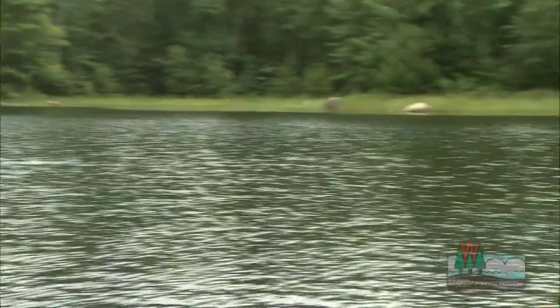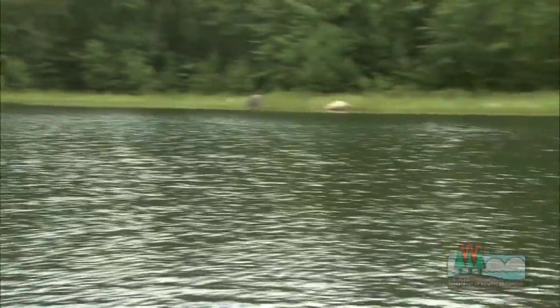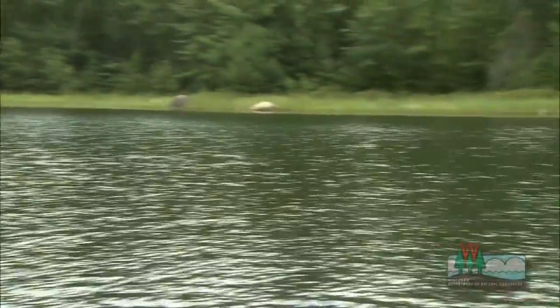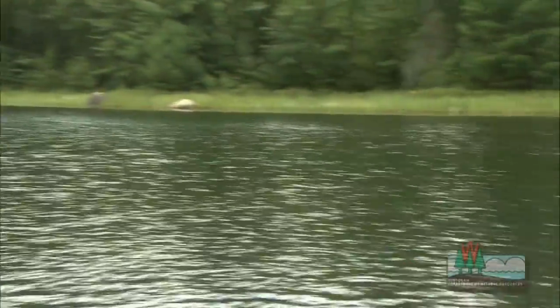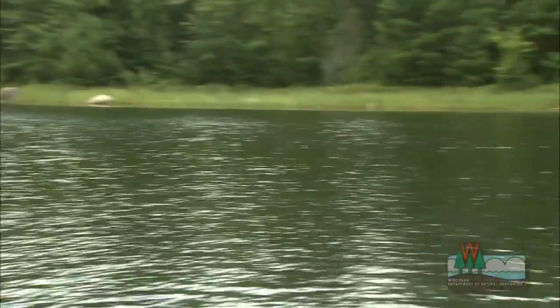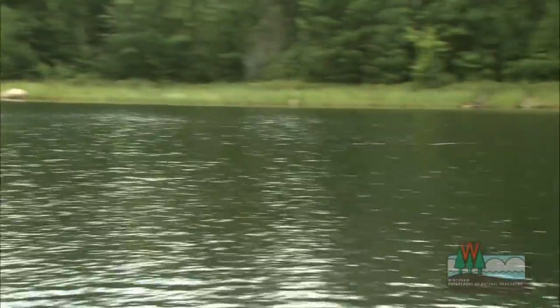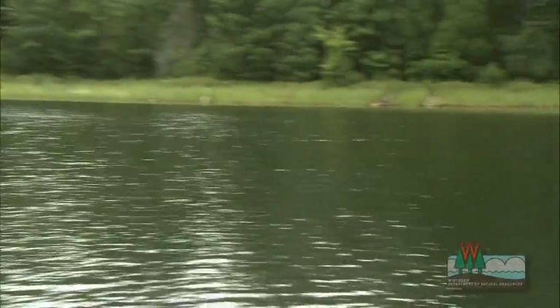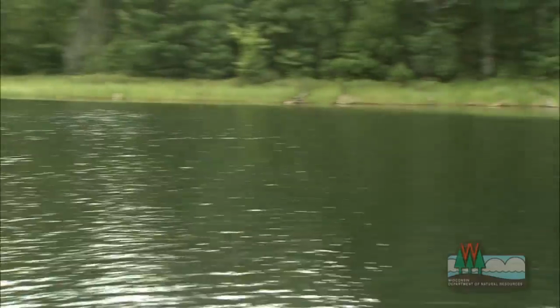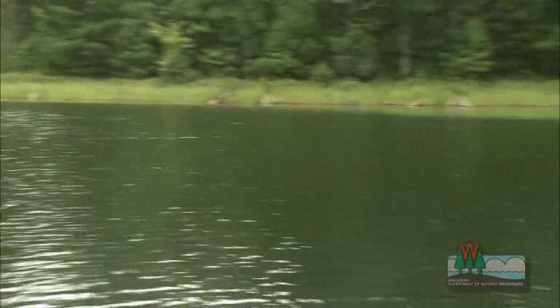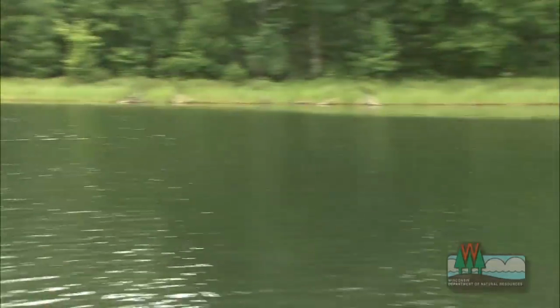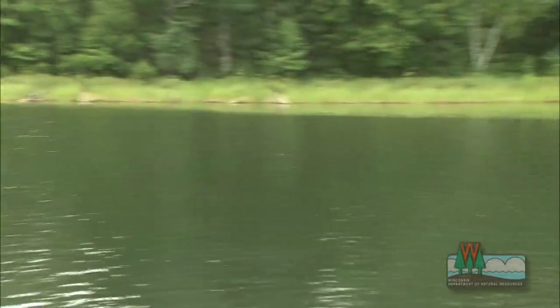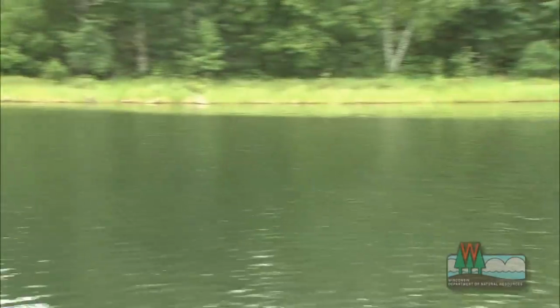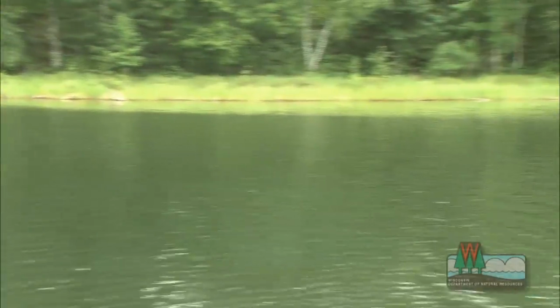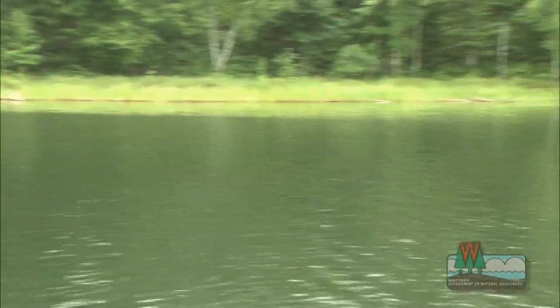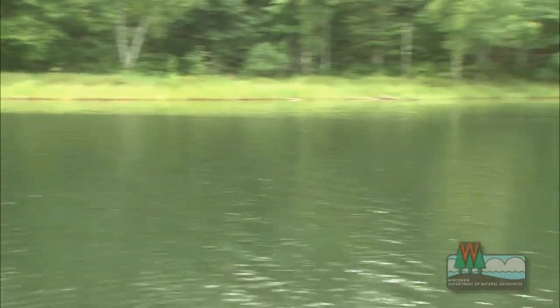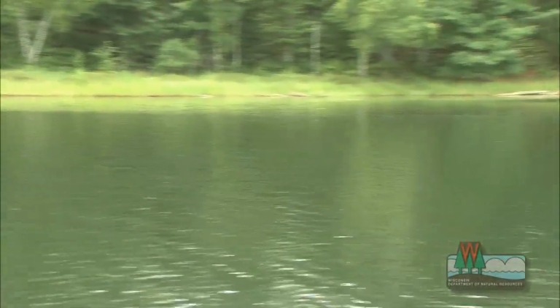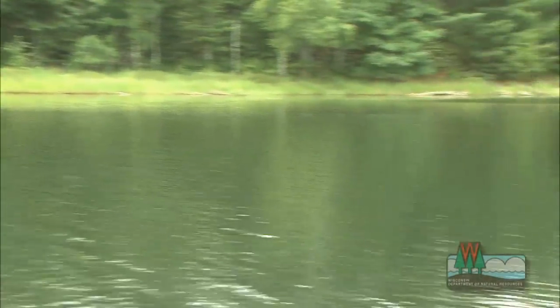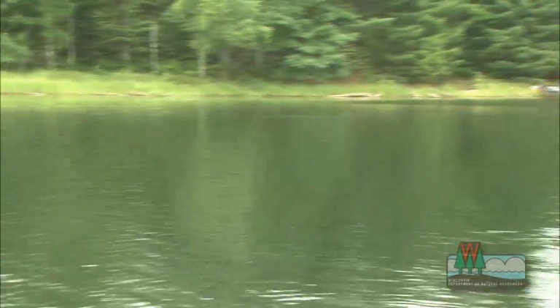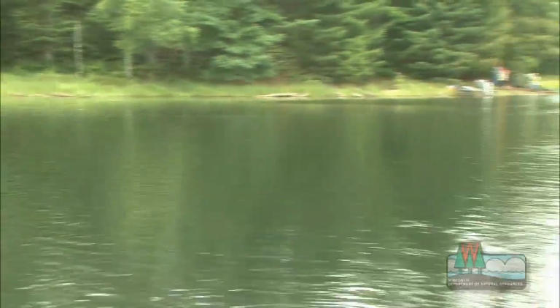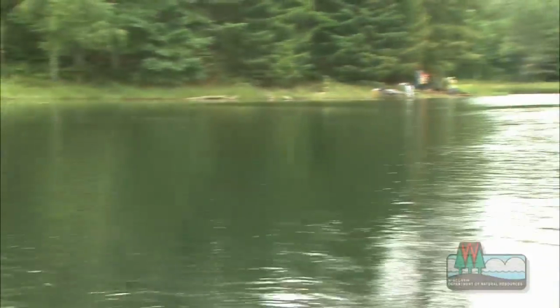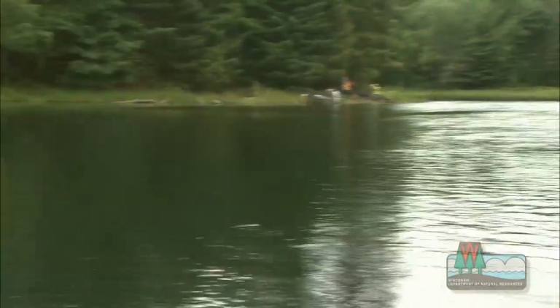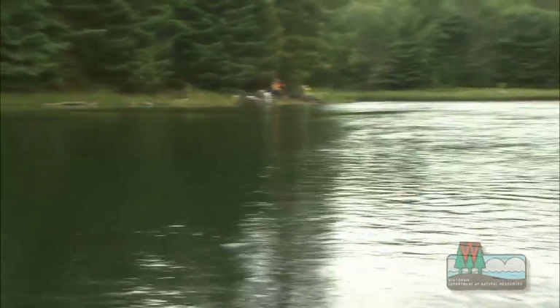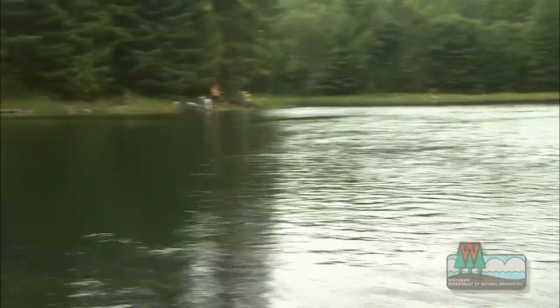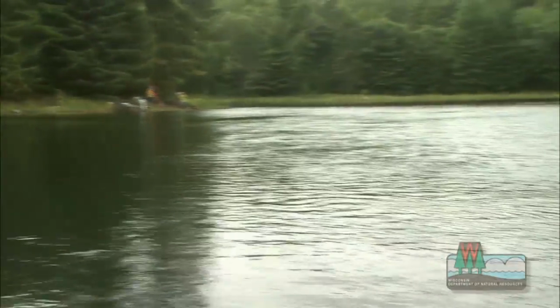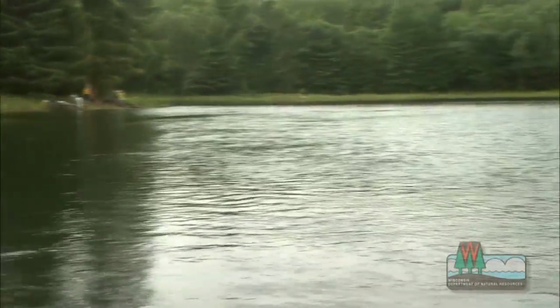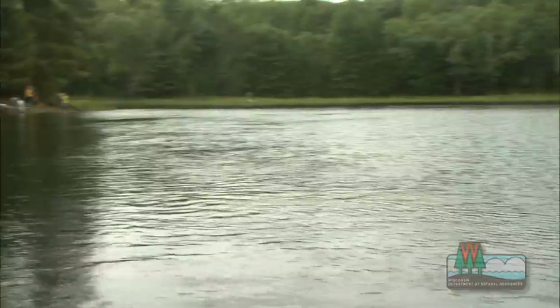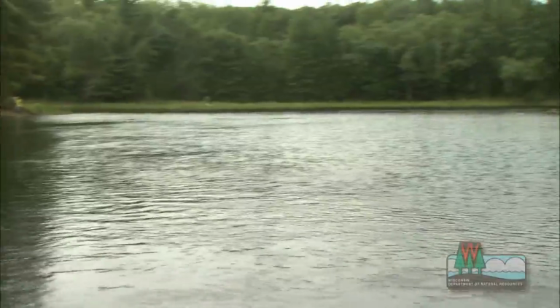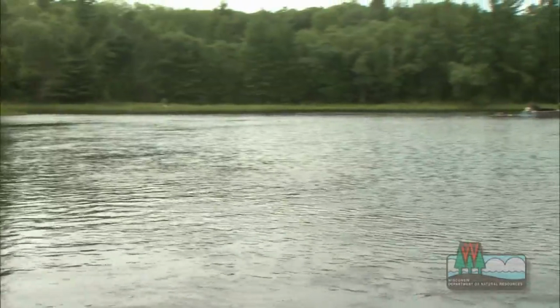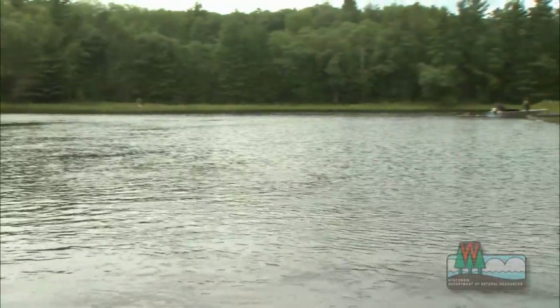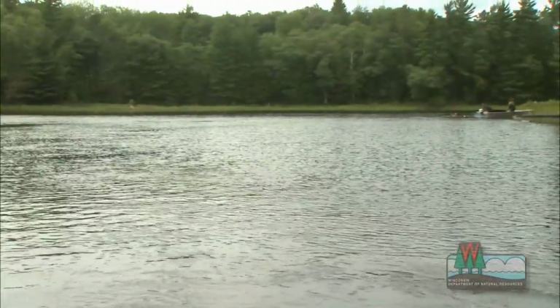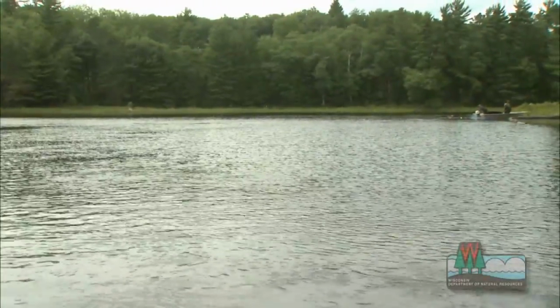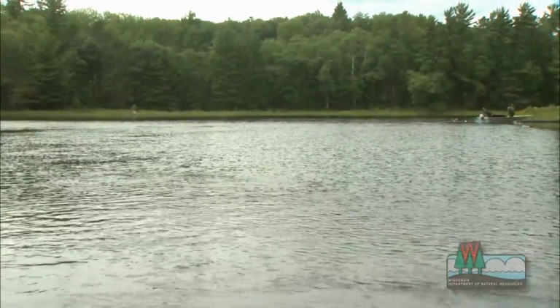This is a great example of thinking globally, acting locally, because this is a small lake in northern Wisconsin, but the work that was done here has global implications.